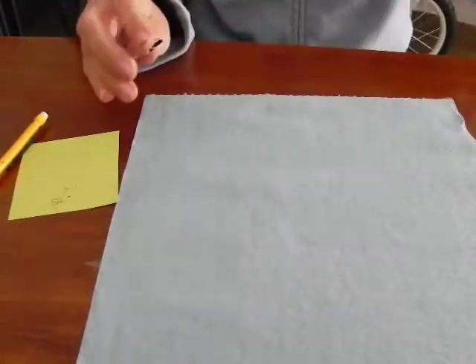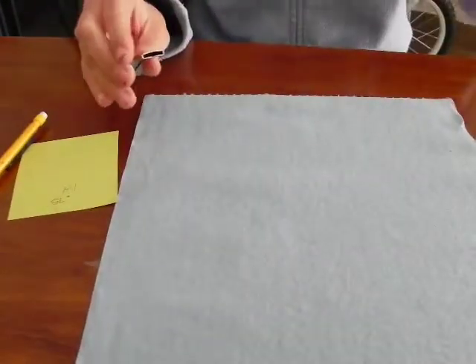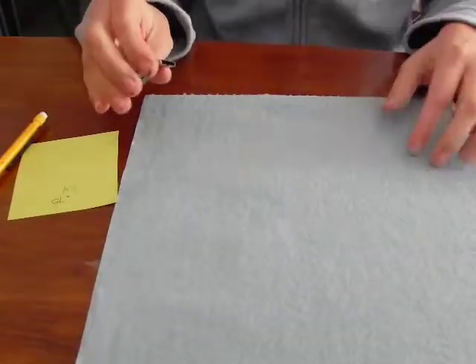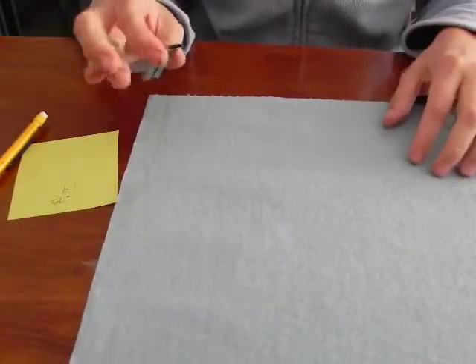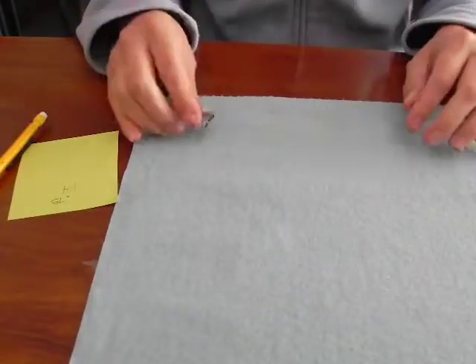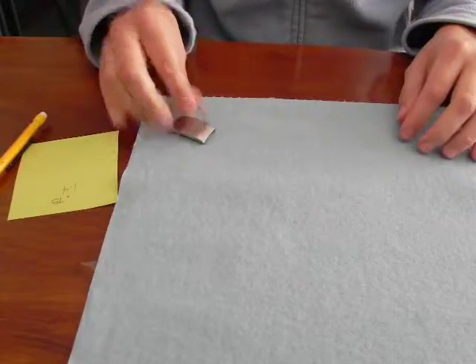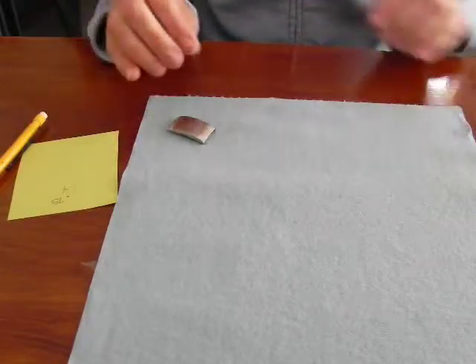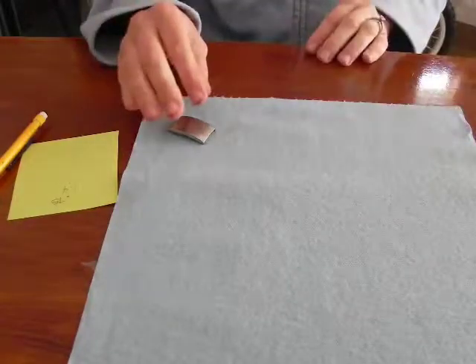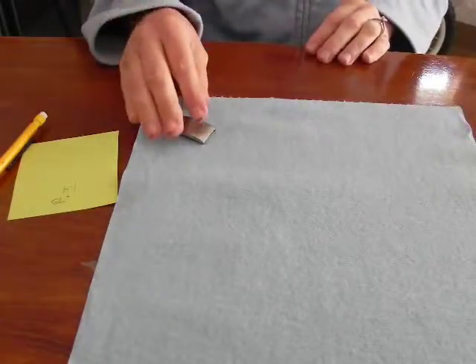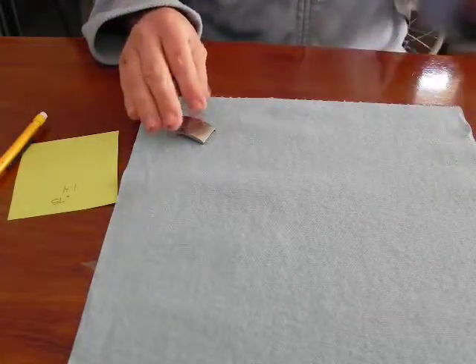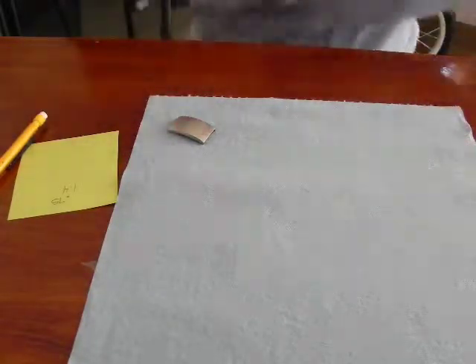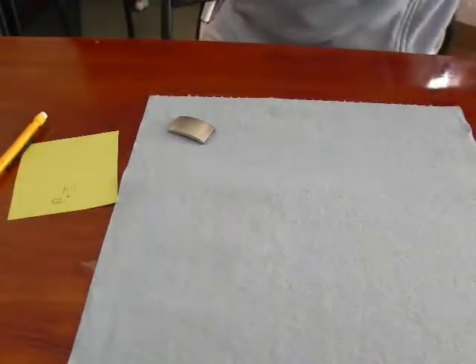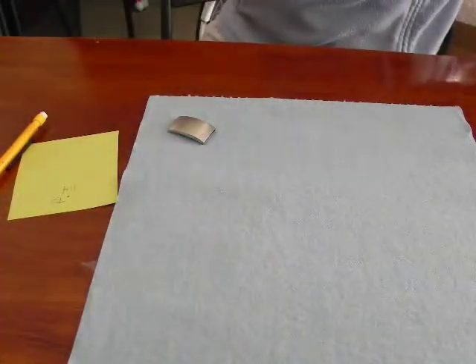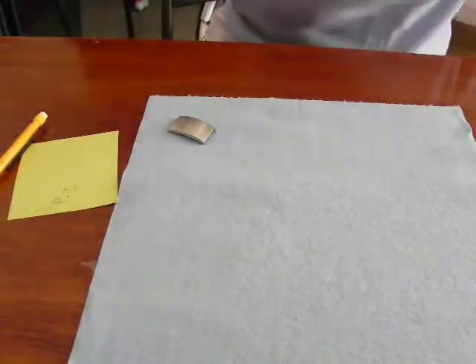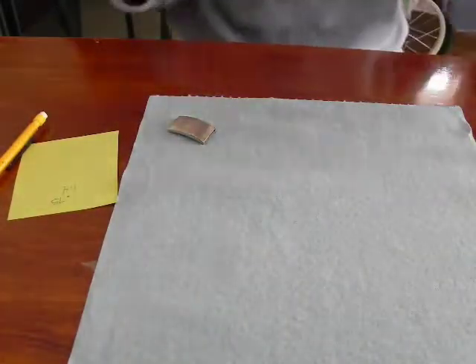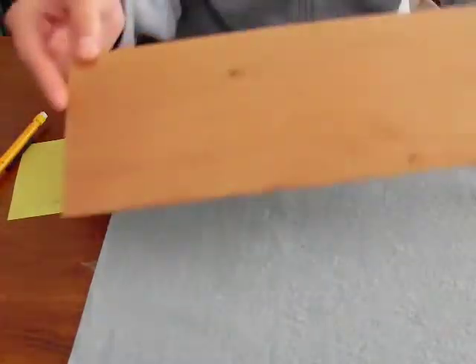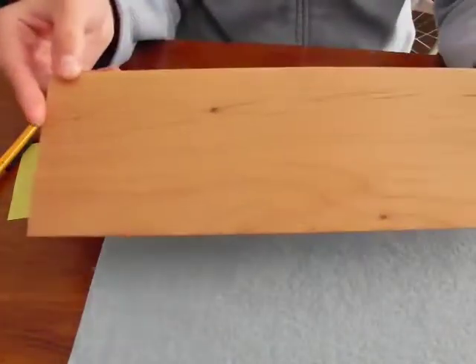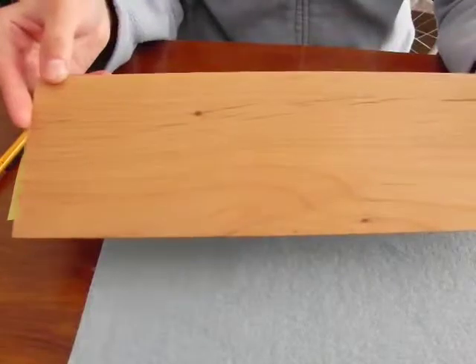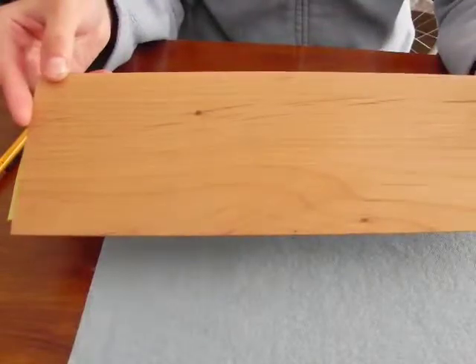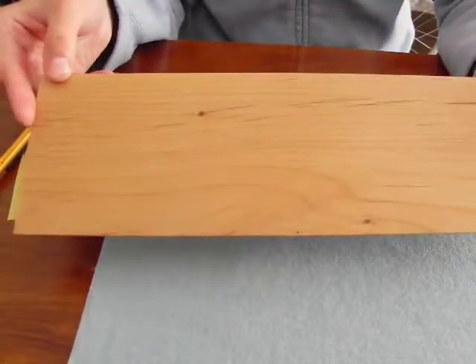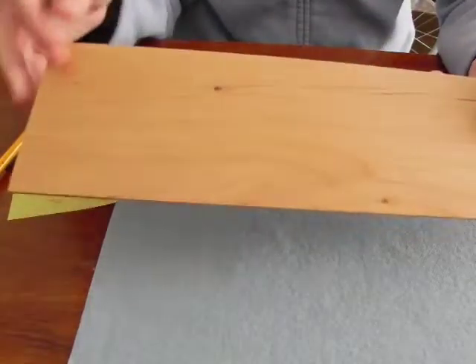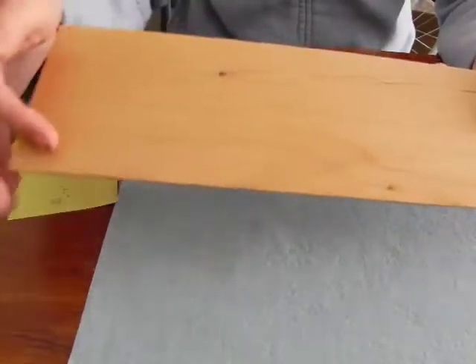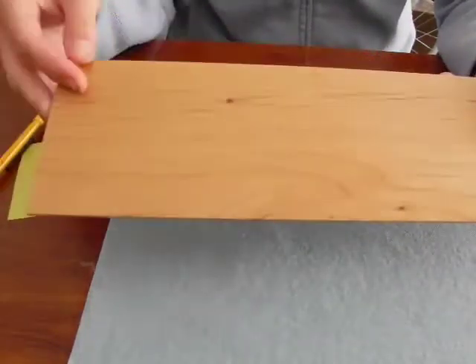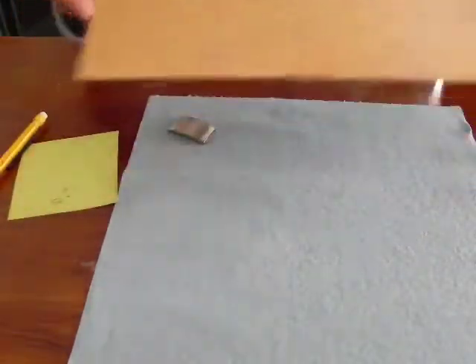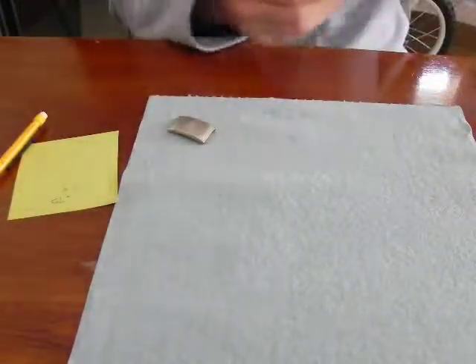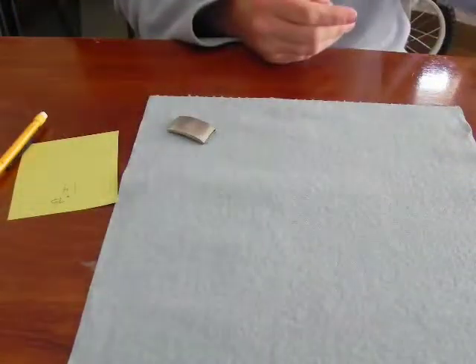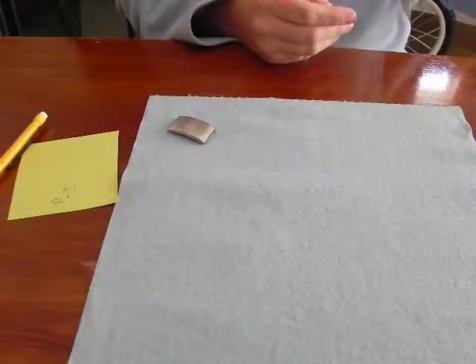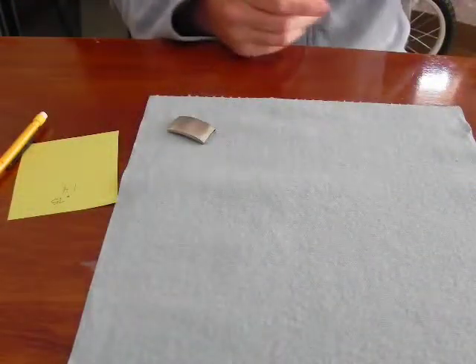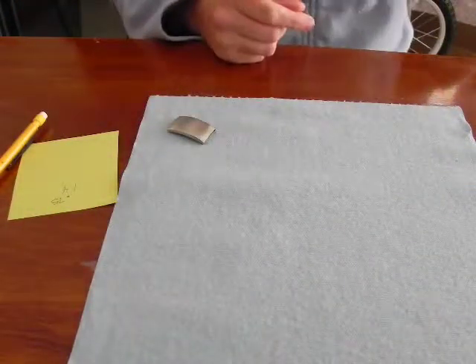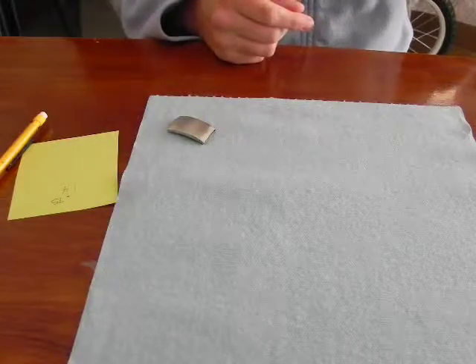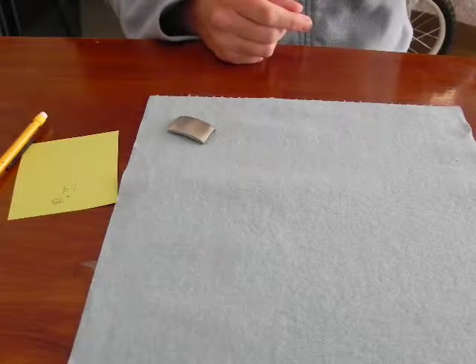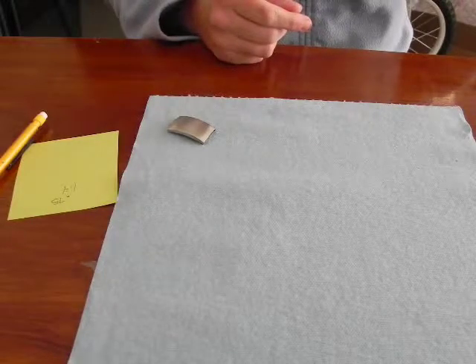I'm going to engrave the jig in a piece of alder wood. I will also label the jig so I can remember what it is for. When that is completed I will come back.